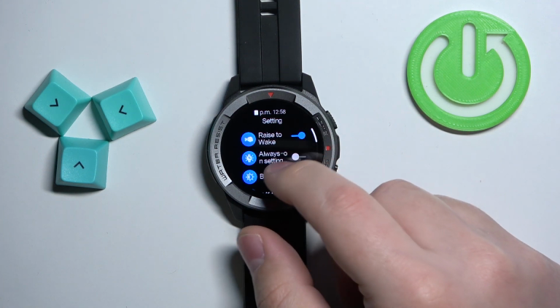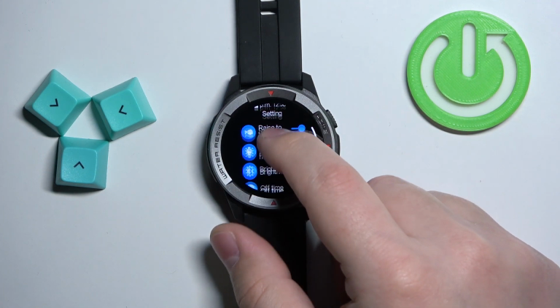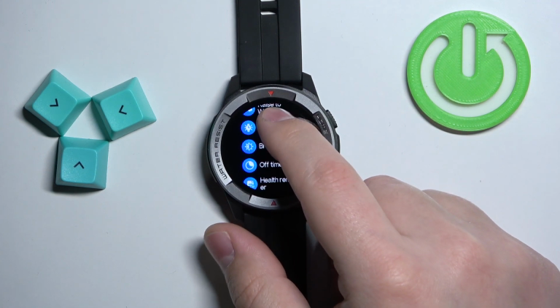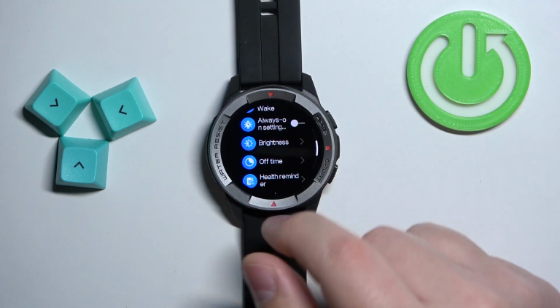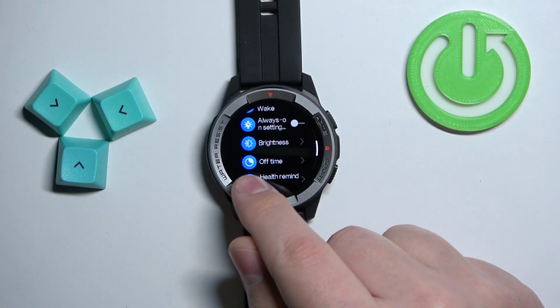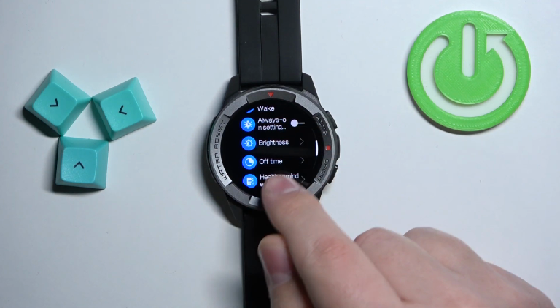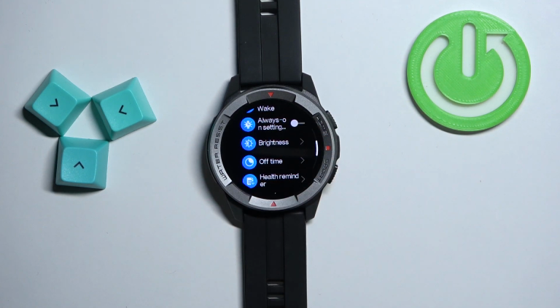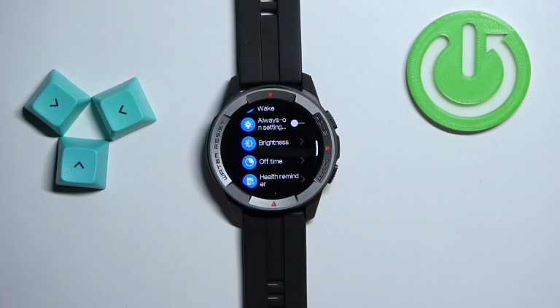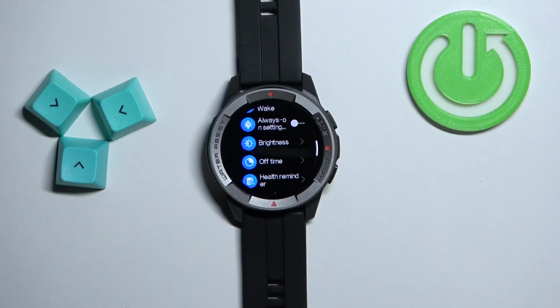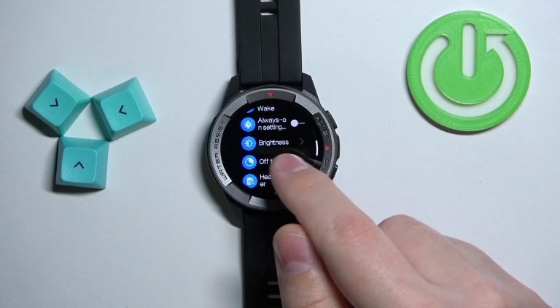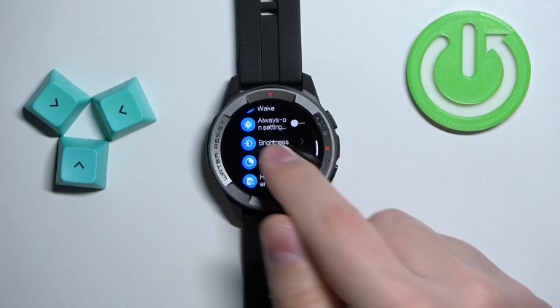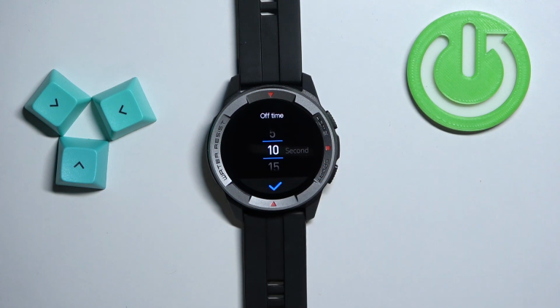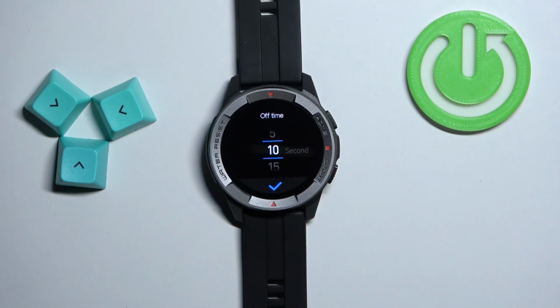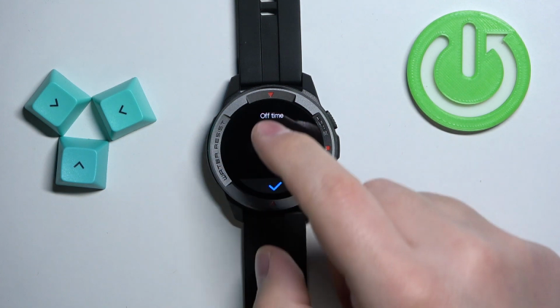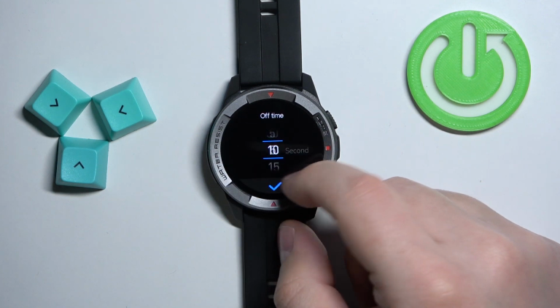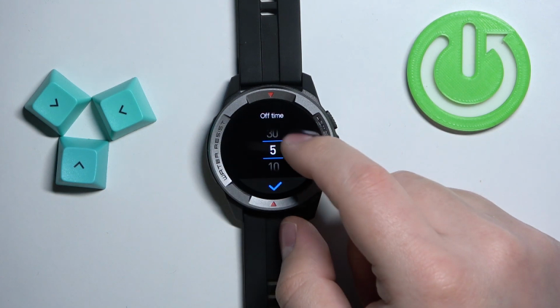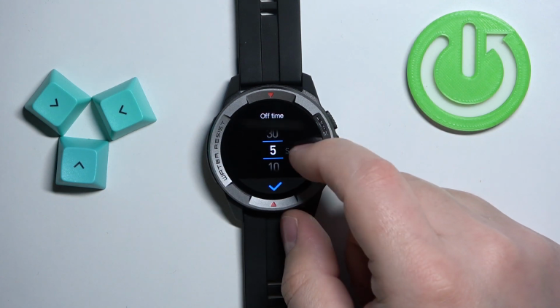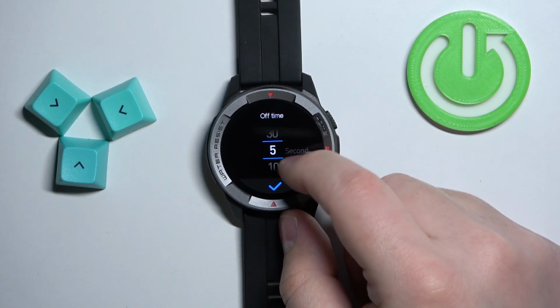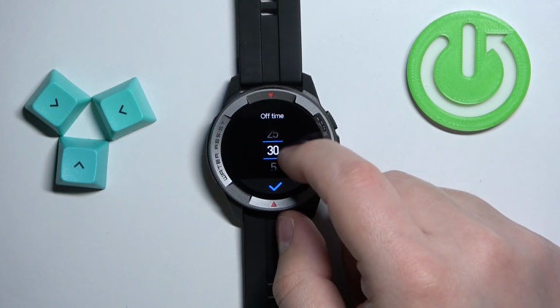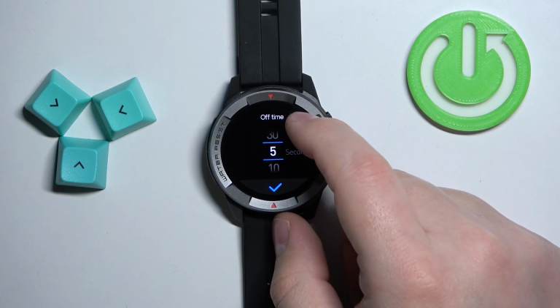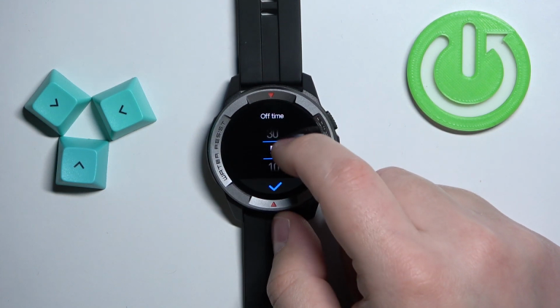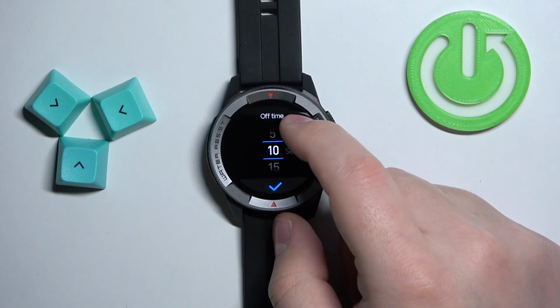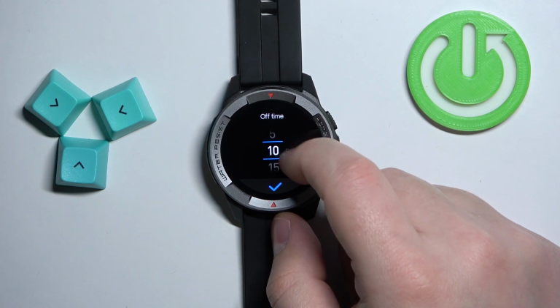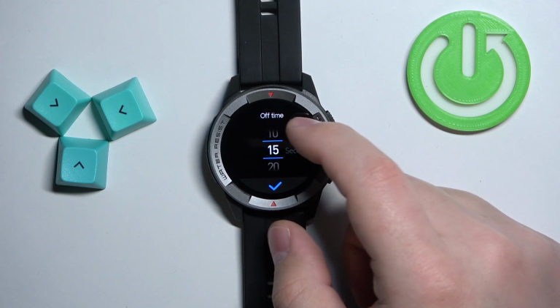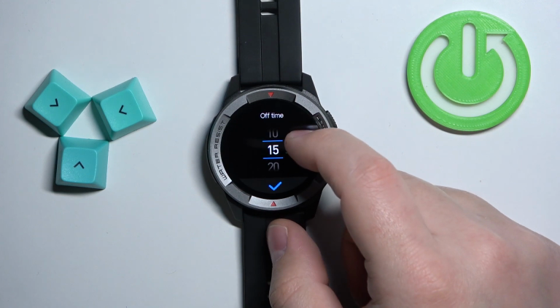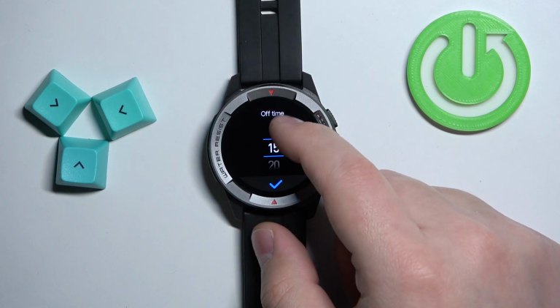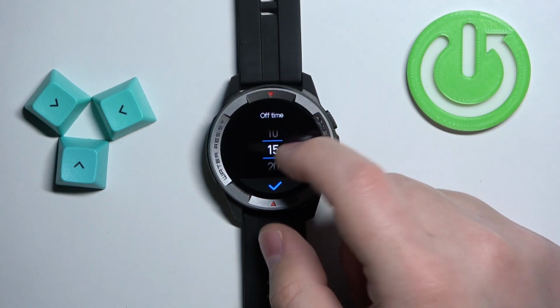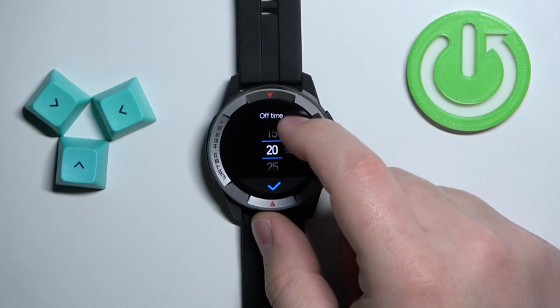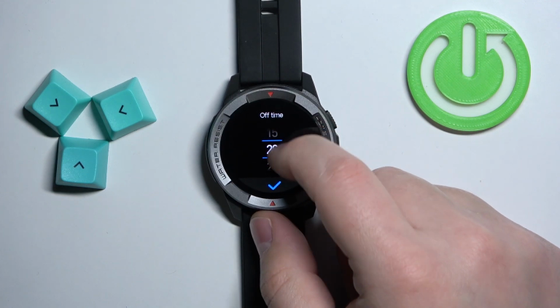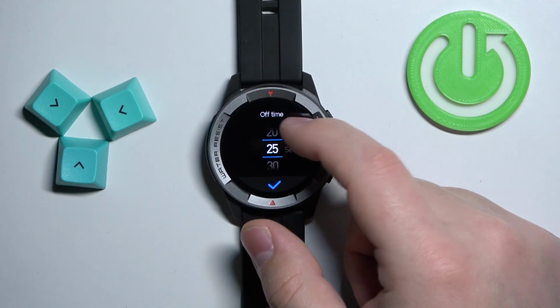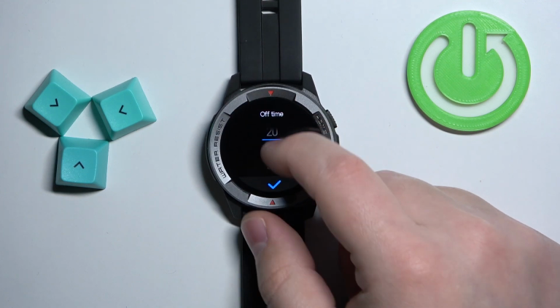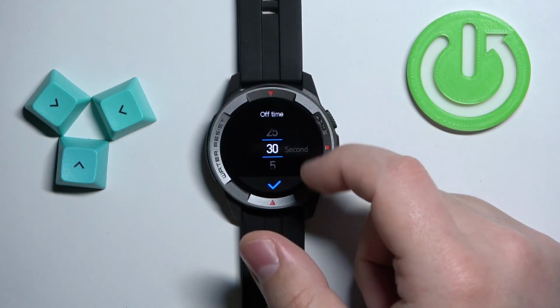In settings, scroll down and find the option called off time. Tap on it and here we have the list of durations we can select: 5 seconds, 10 seconds, 15 seconds, 20 seconds, 25, and 30.